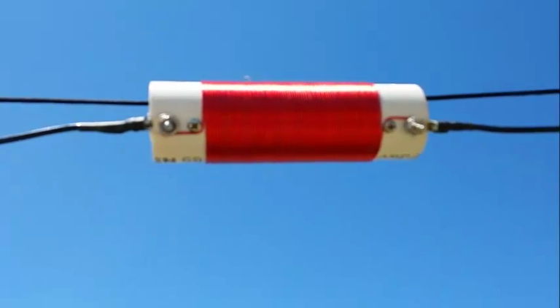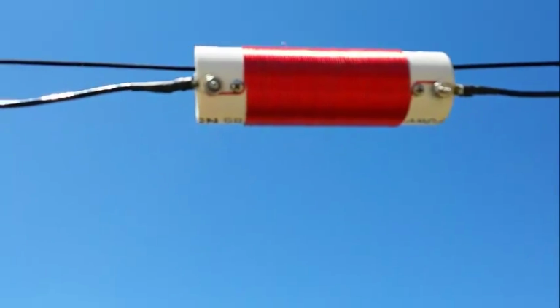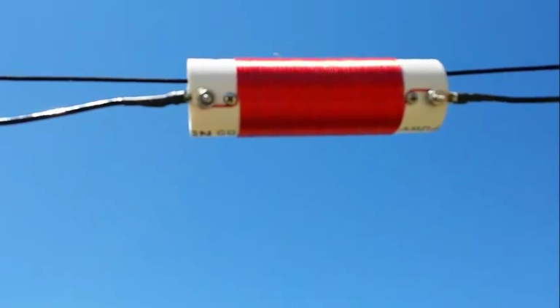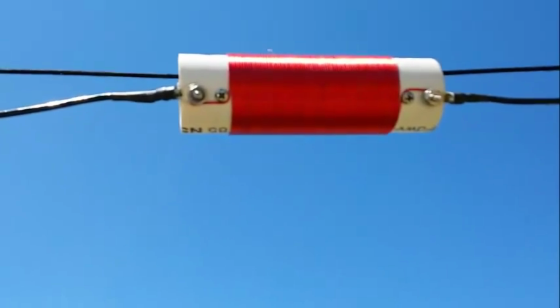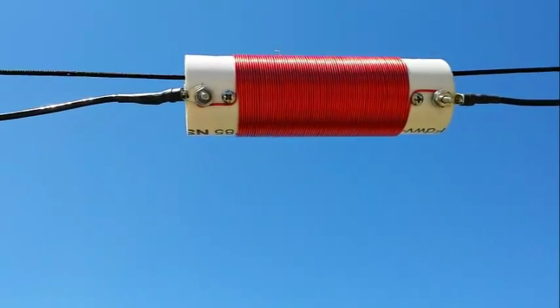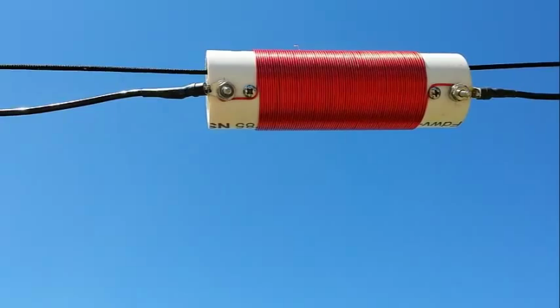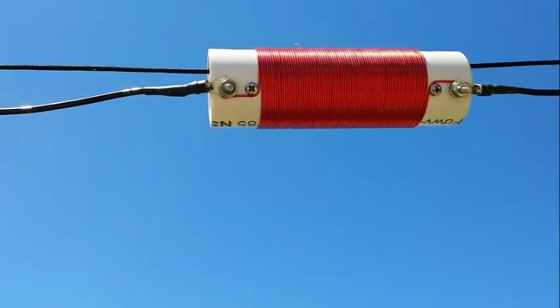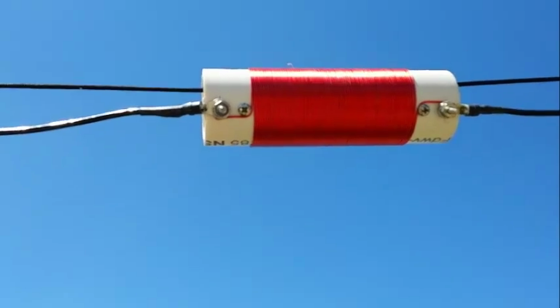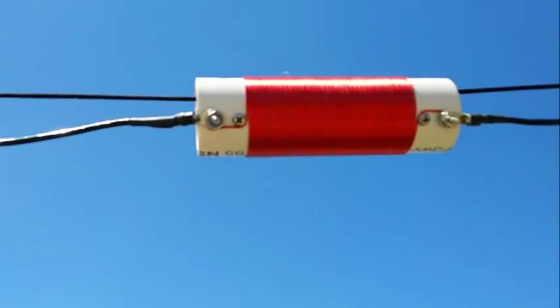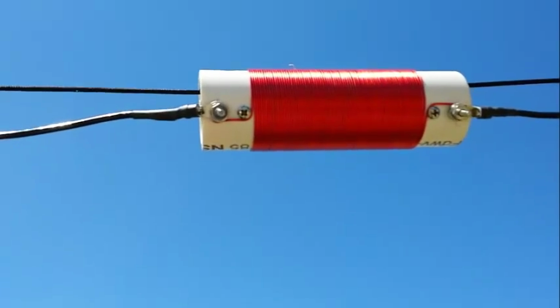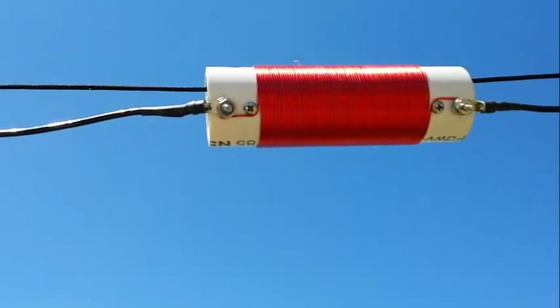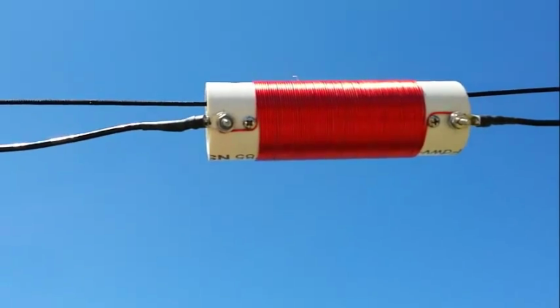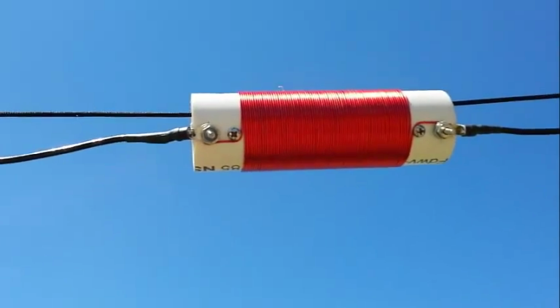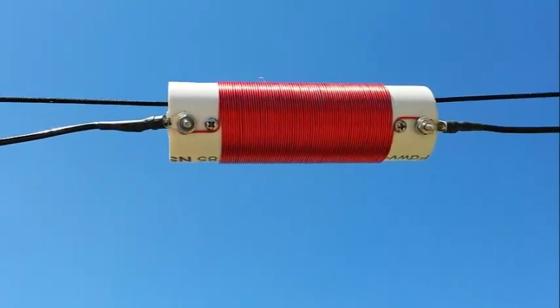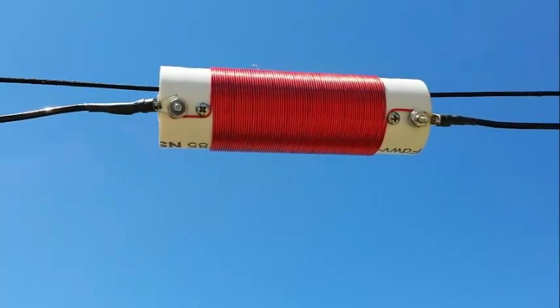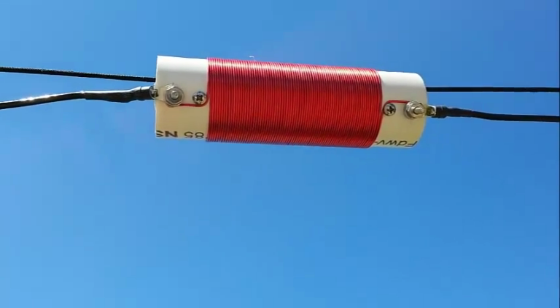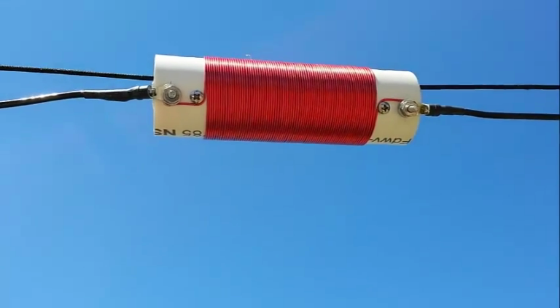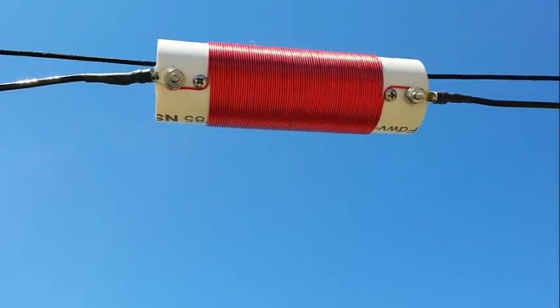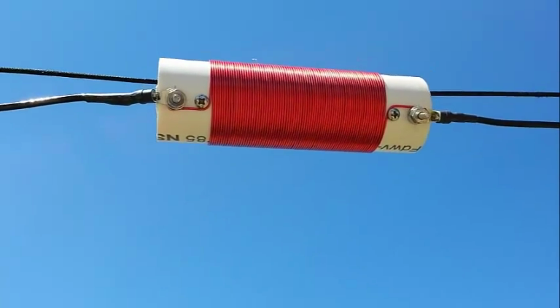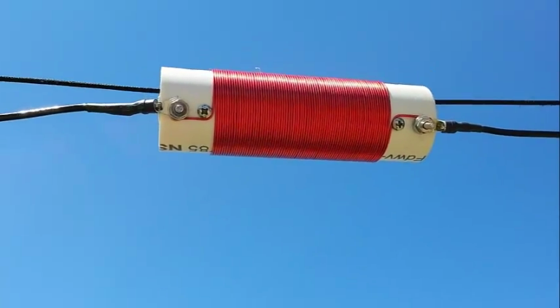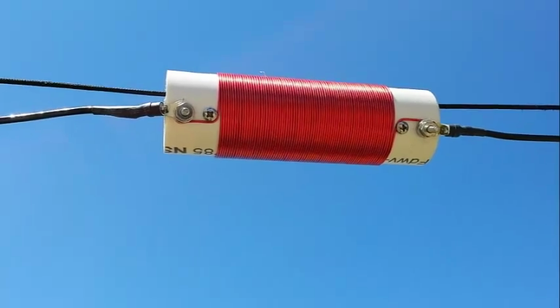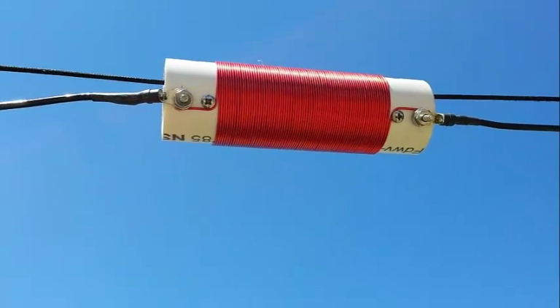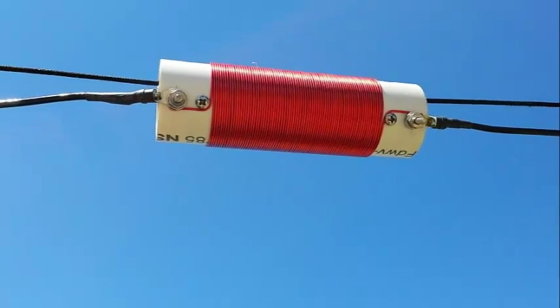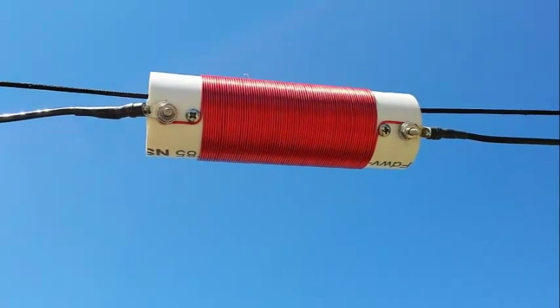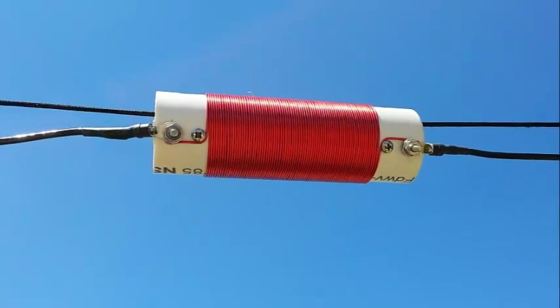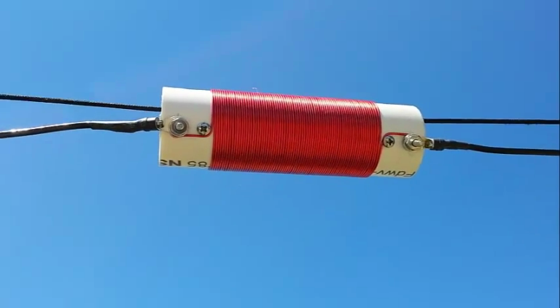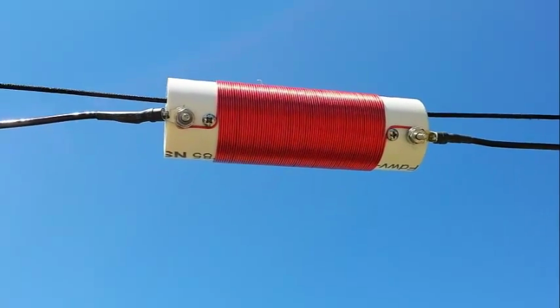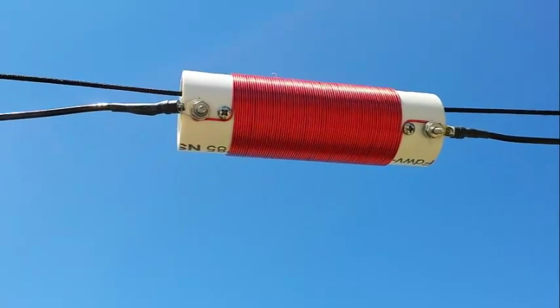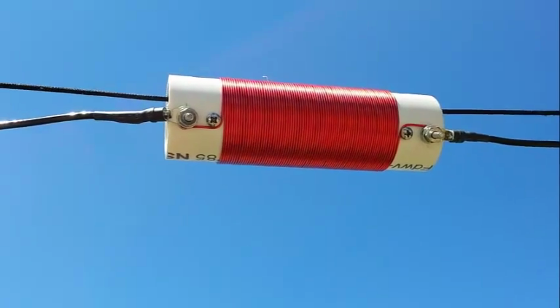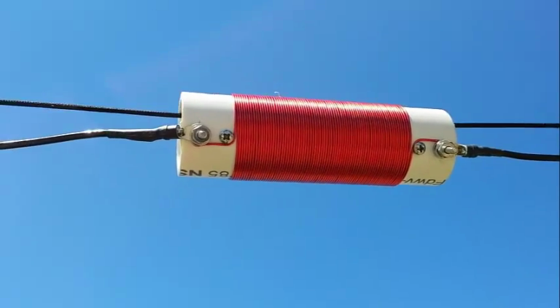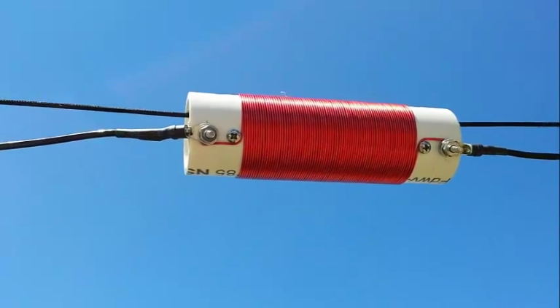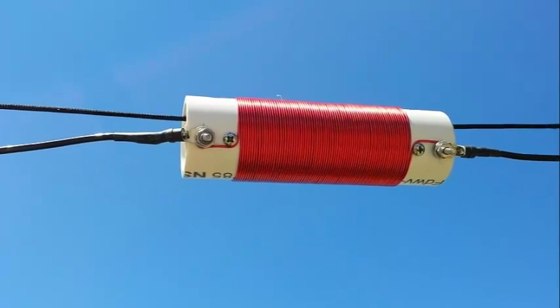The coil is made out of inch-and-a-half schedule 40 PVC, wound with 18-gauge magnet wire, 78 turns.